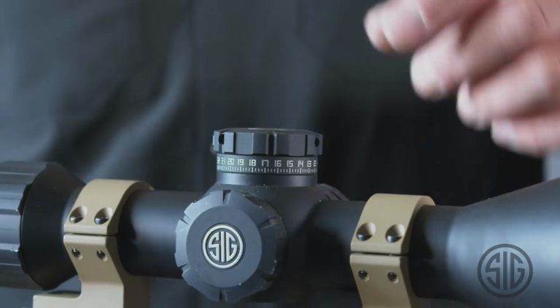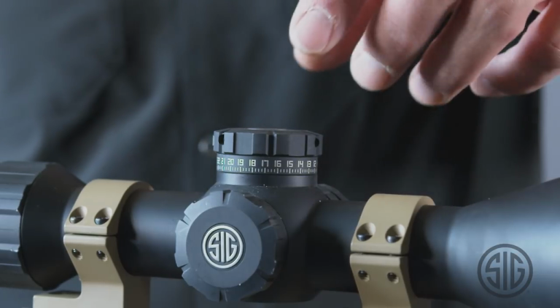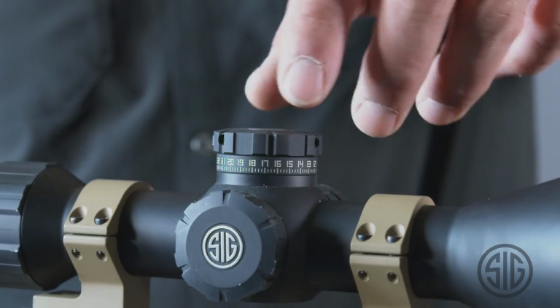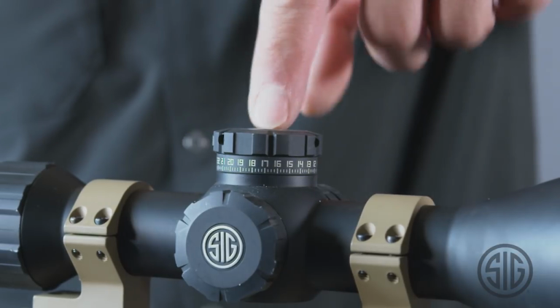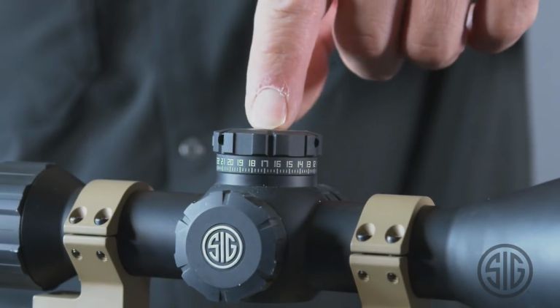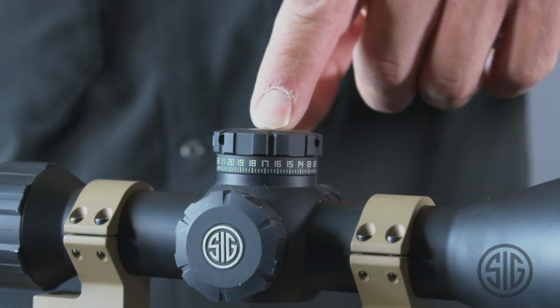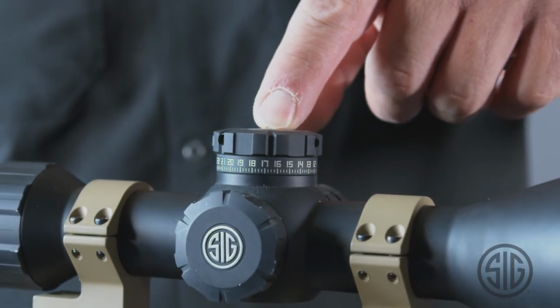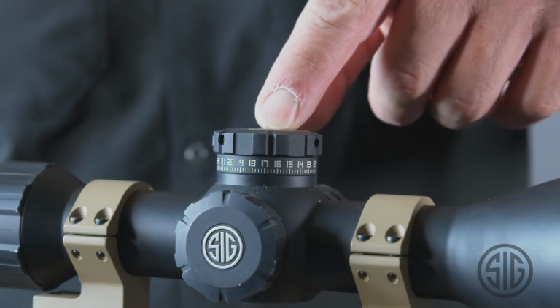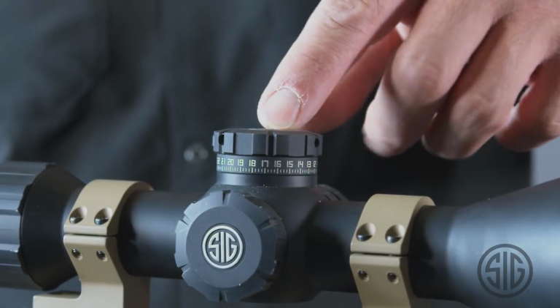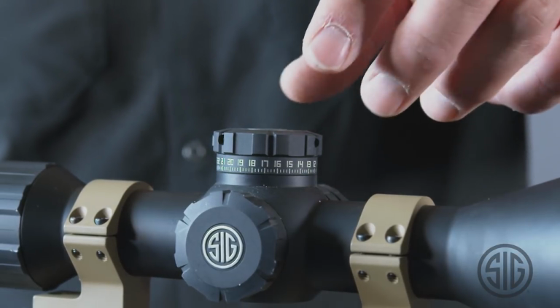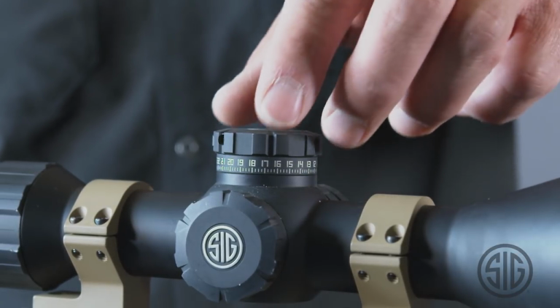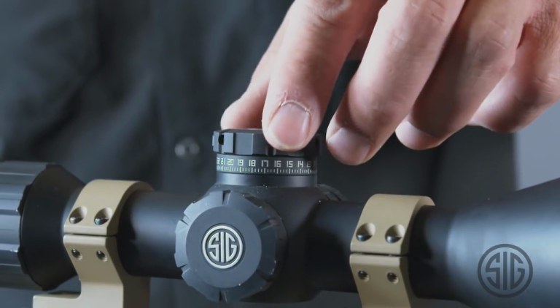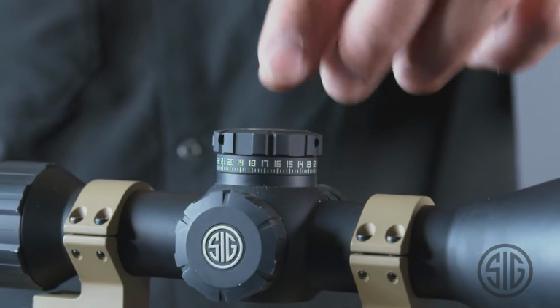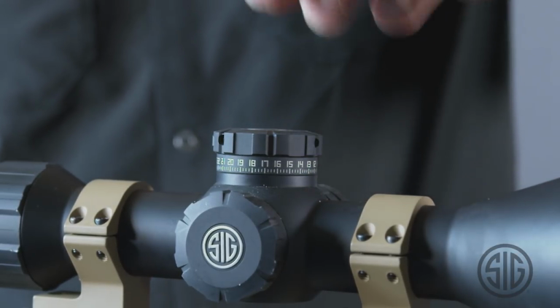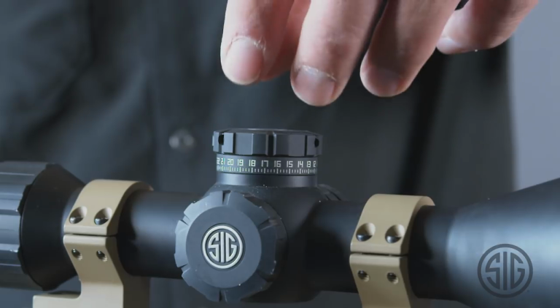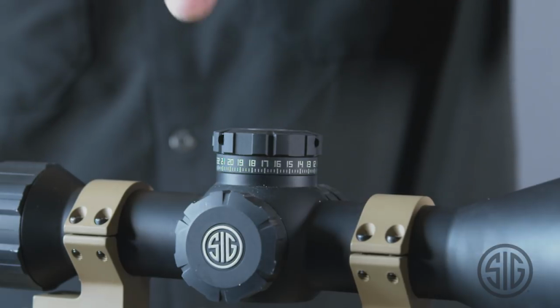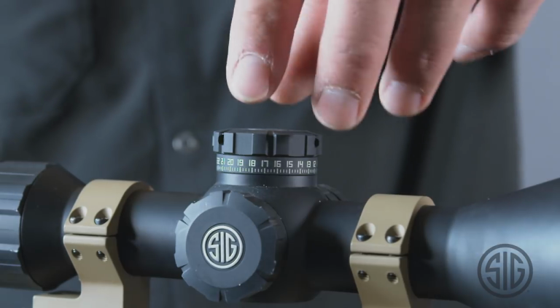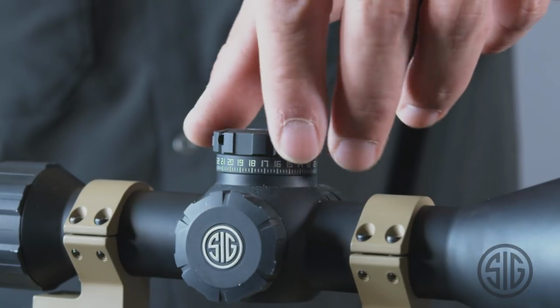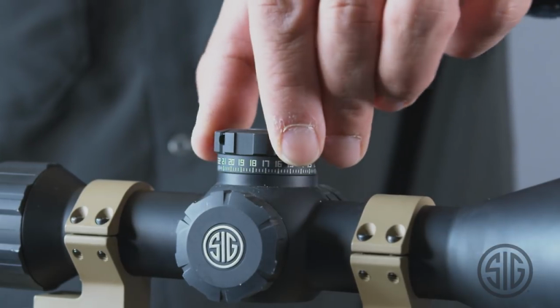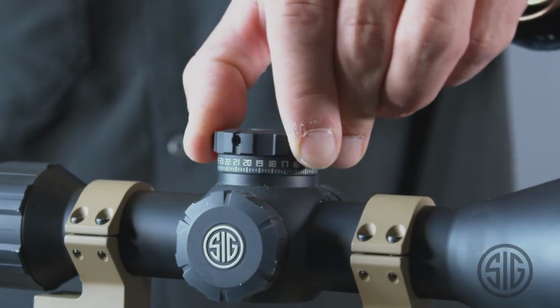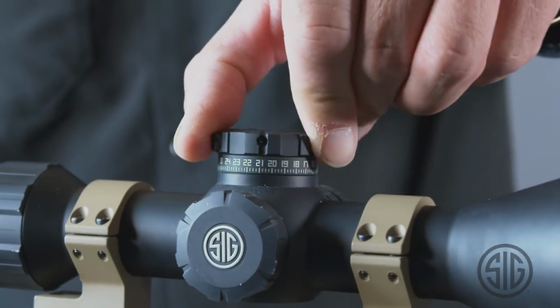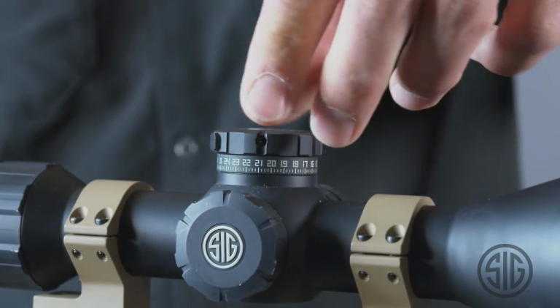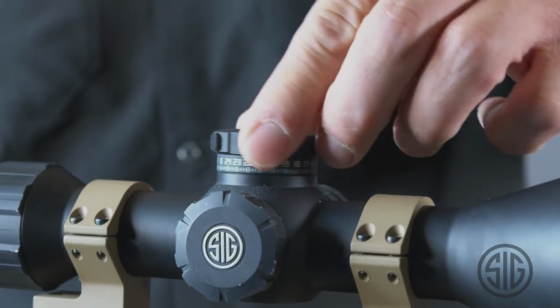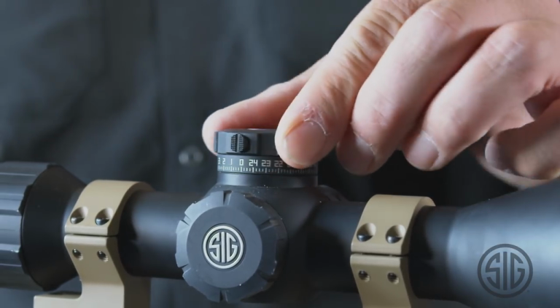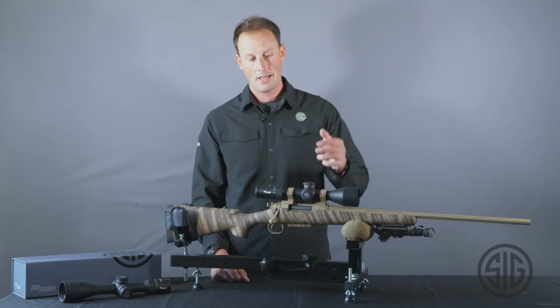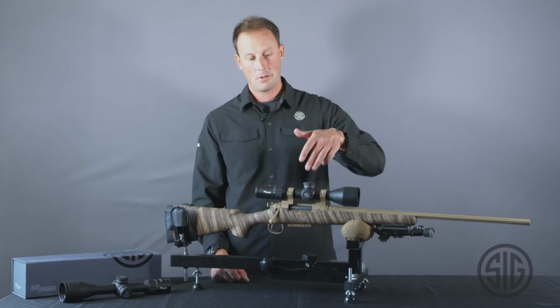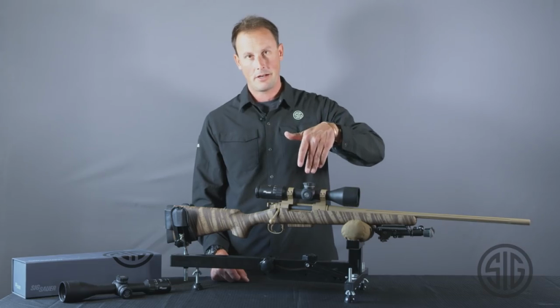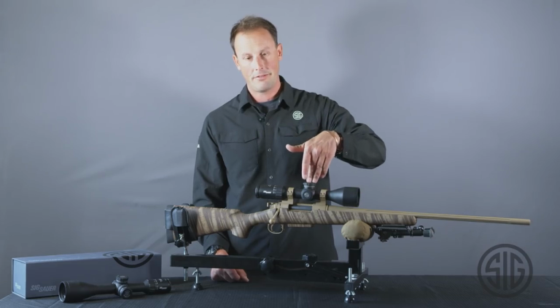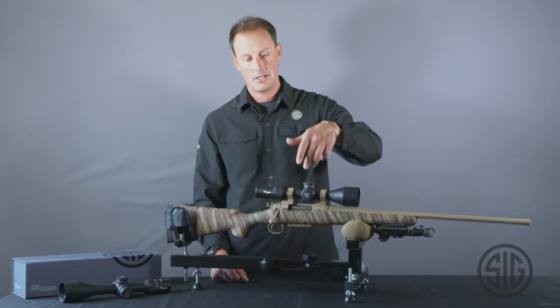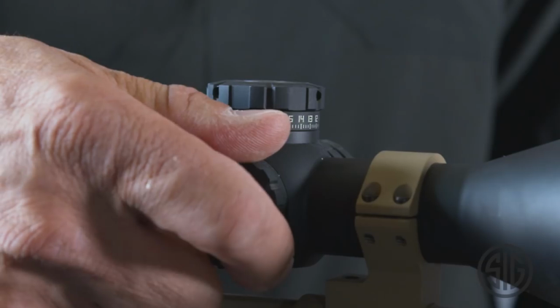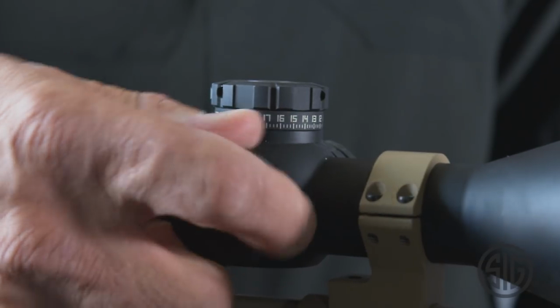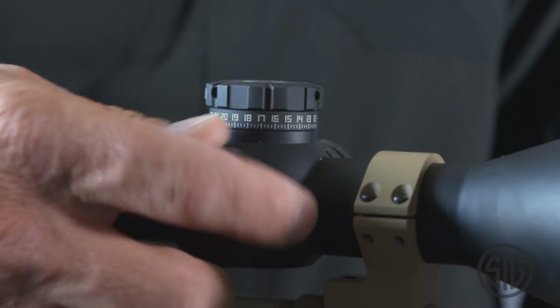Another major thing we've done is we now put our TH 100 click turrets — our Tactical Hunter turrets — on it, which is 100 clicks per revolution, and that's both on our elevation and our windage.